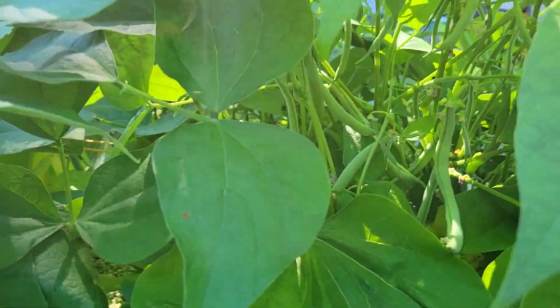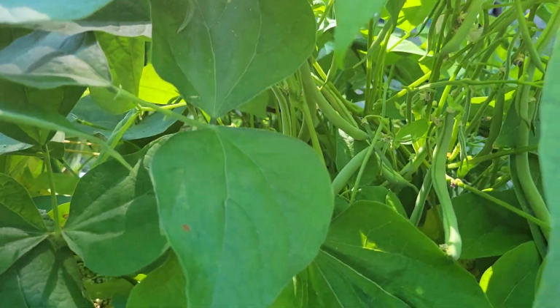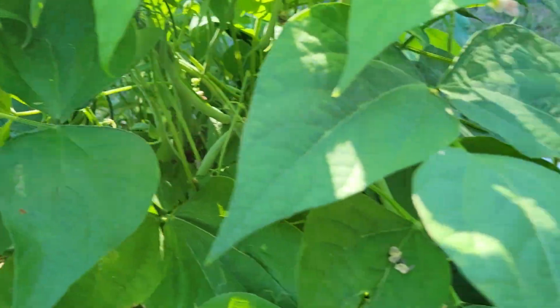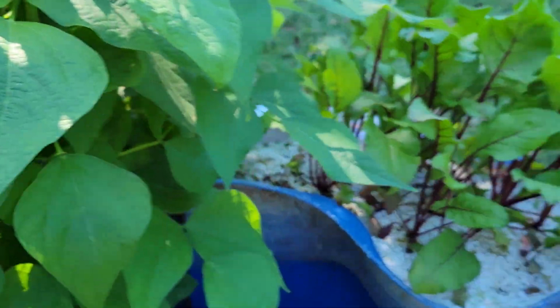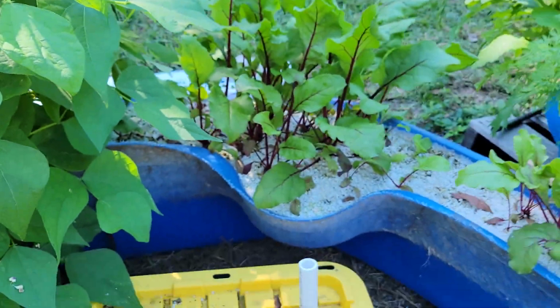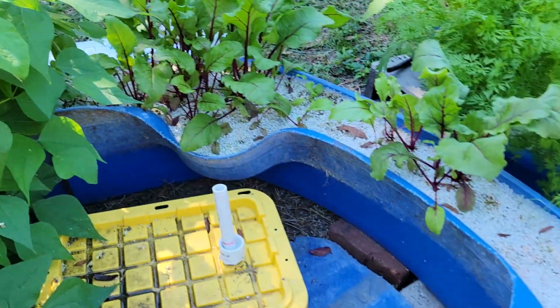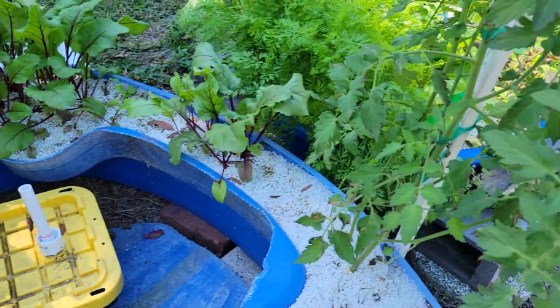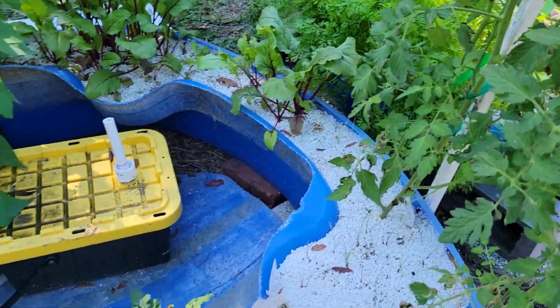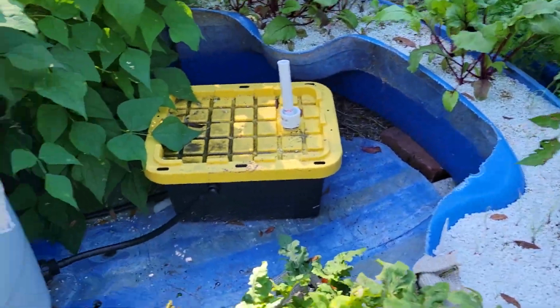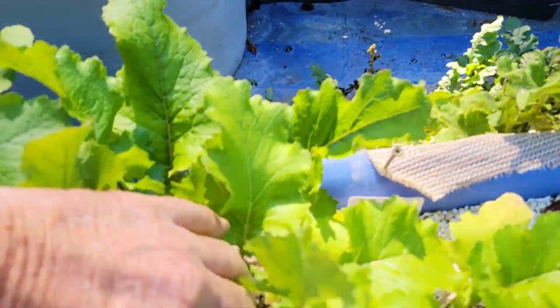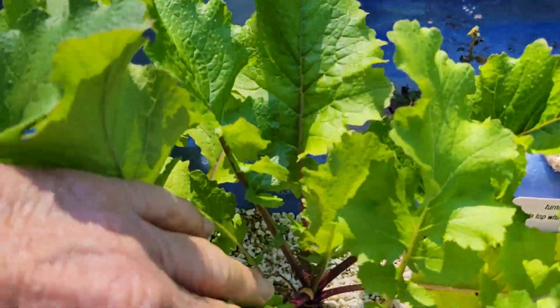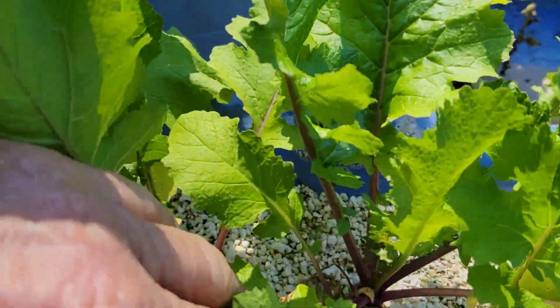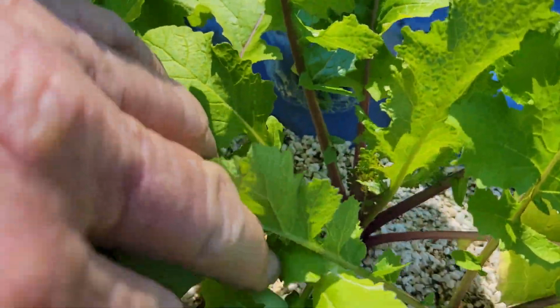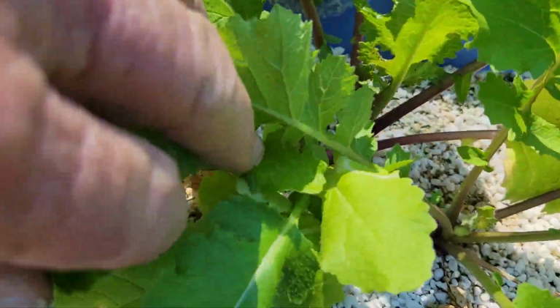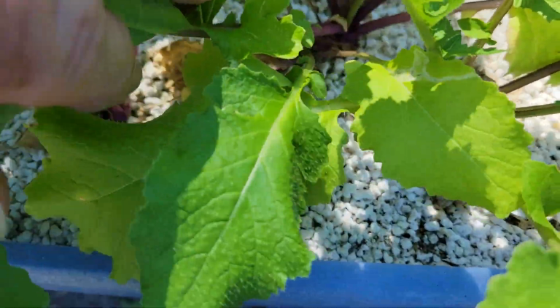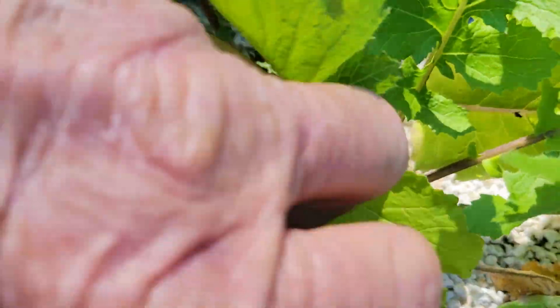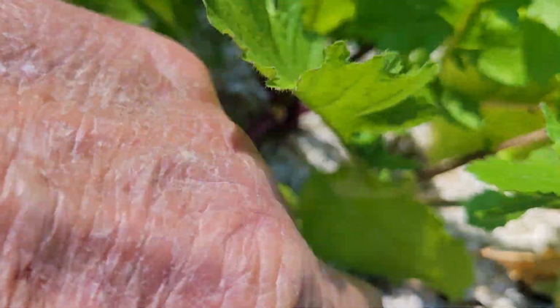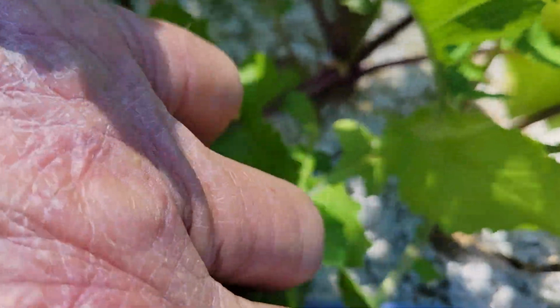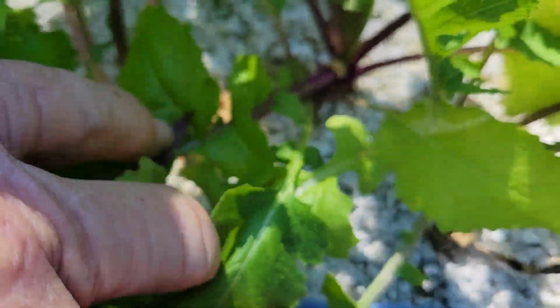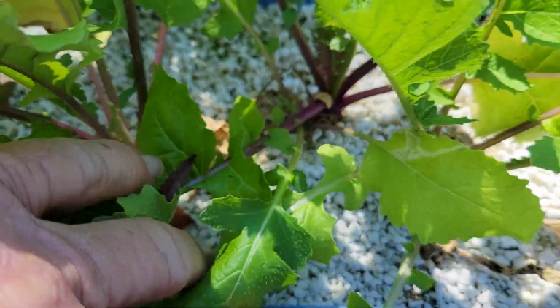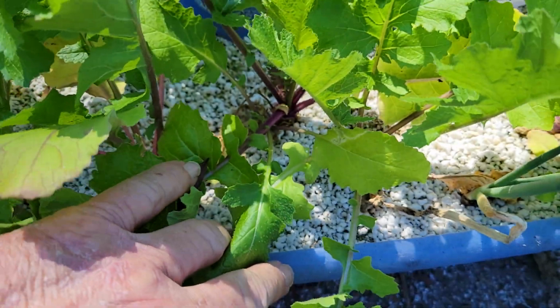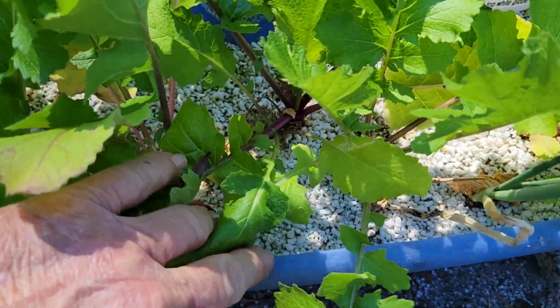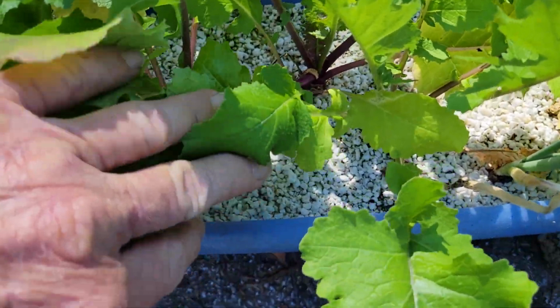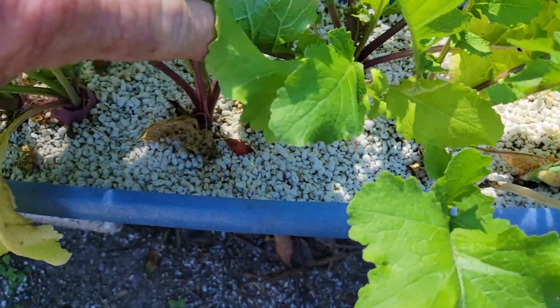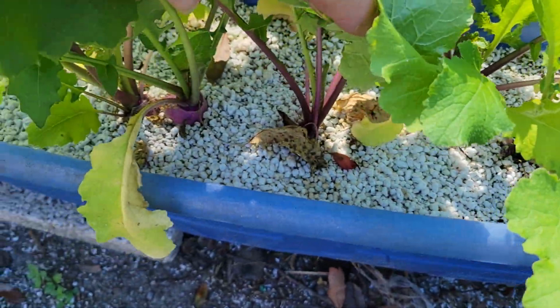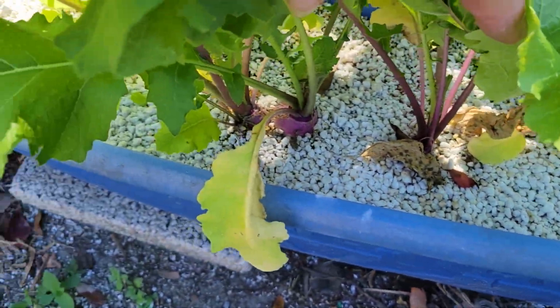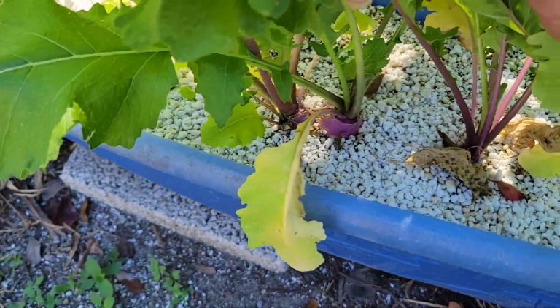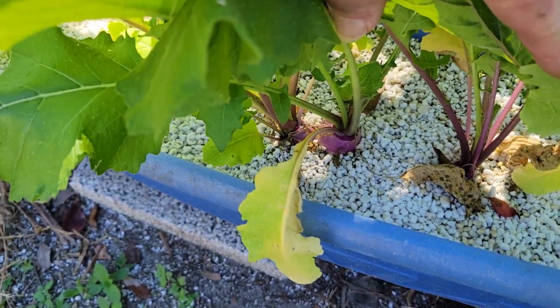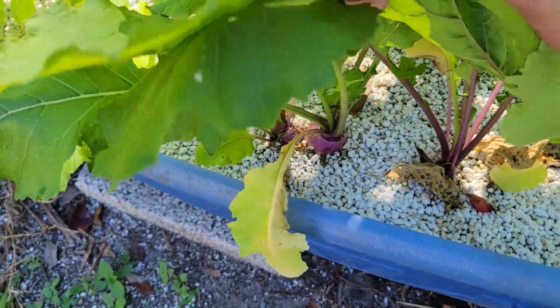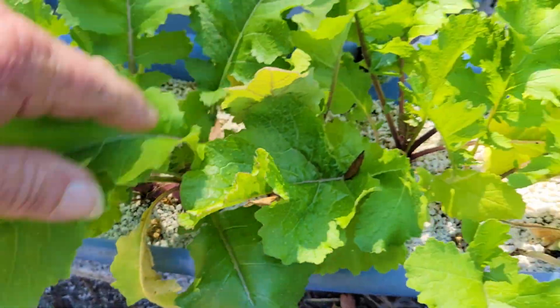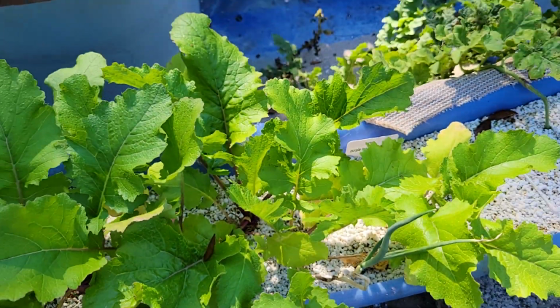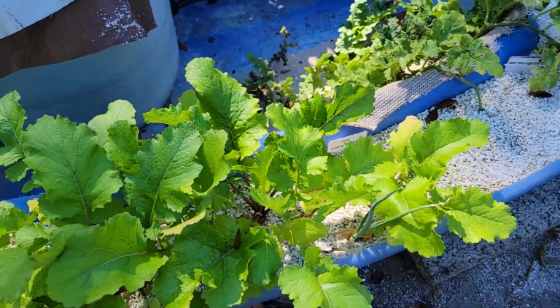More beans. And the turnips are starting to head up.